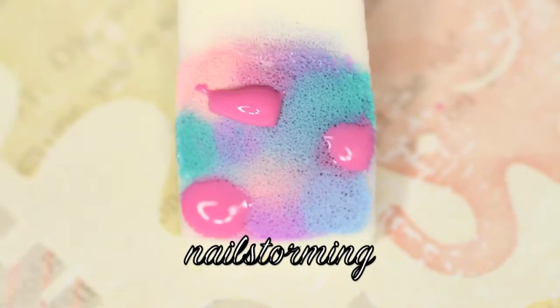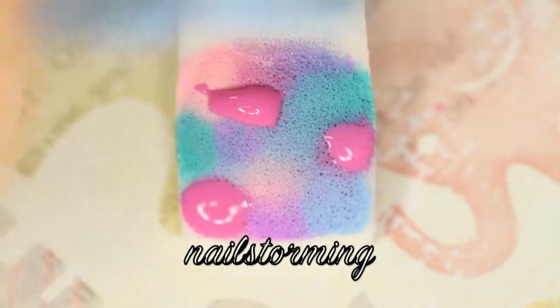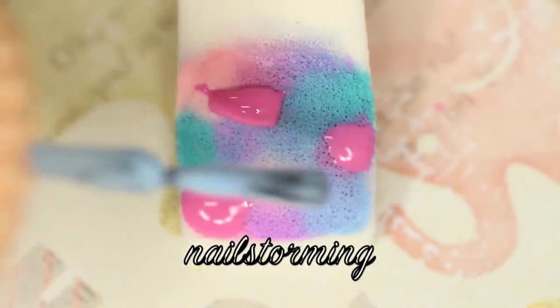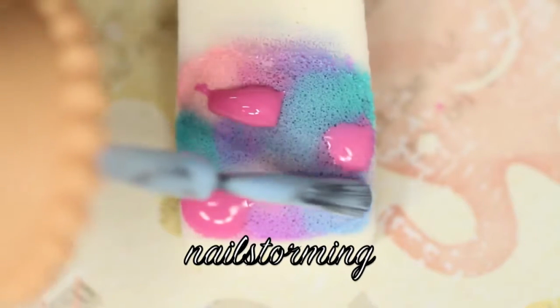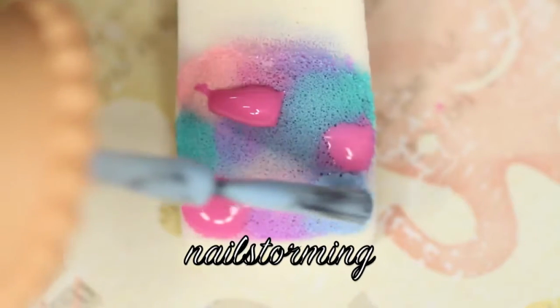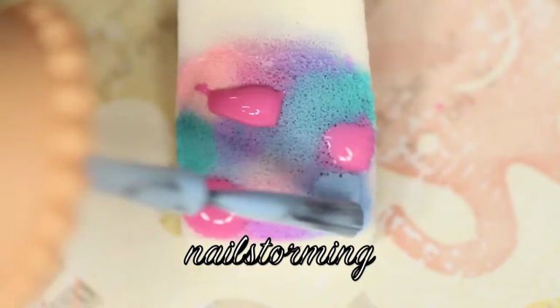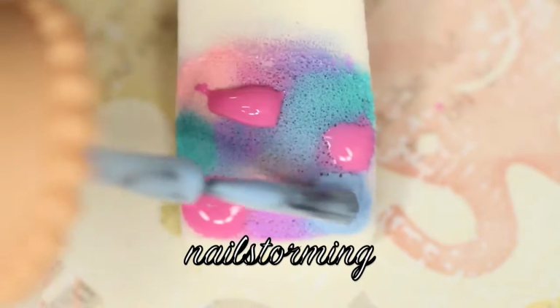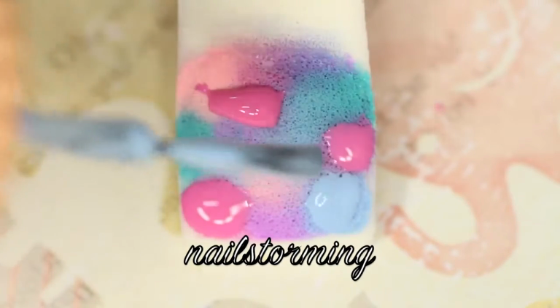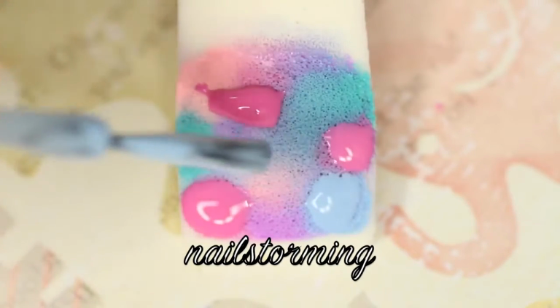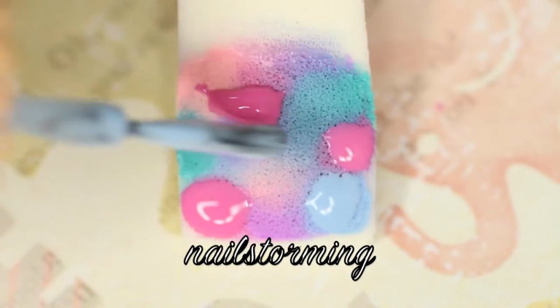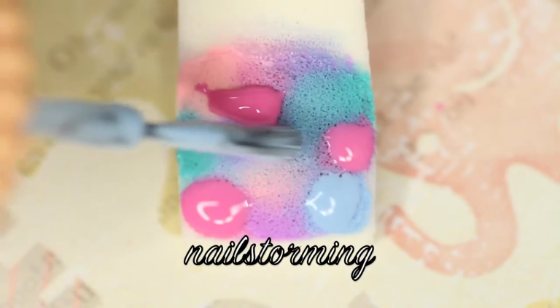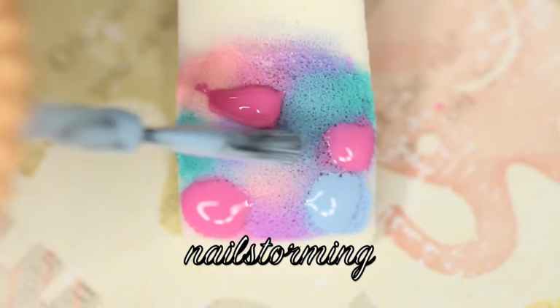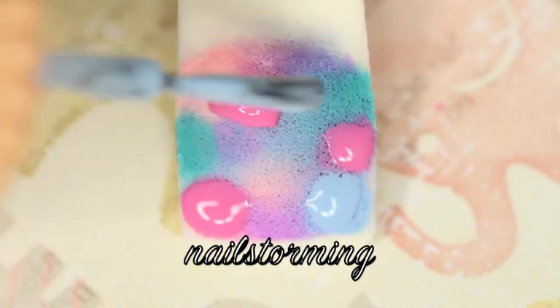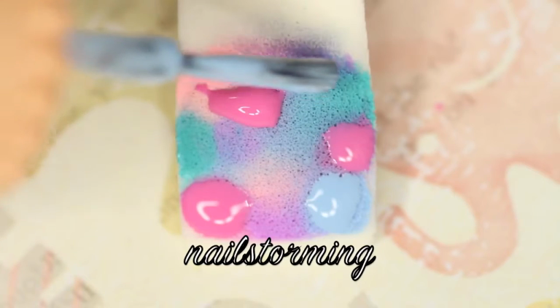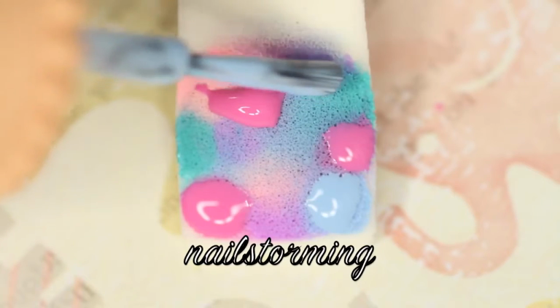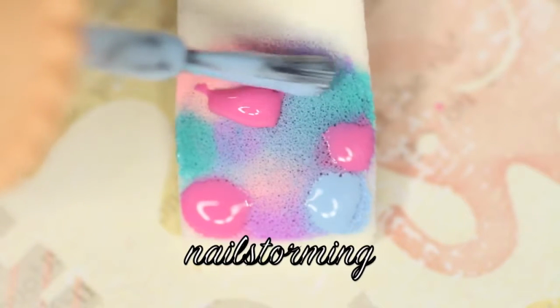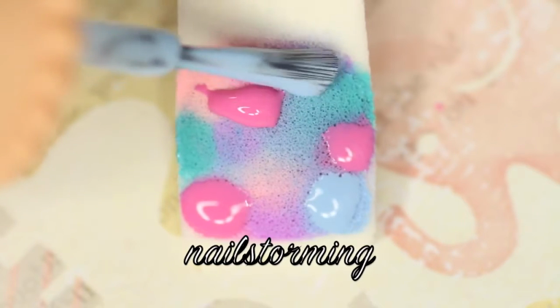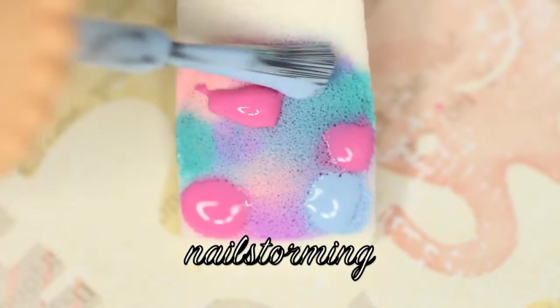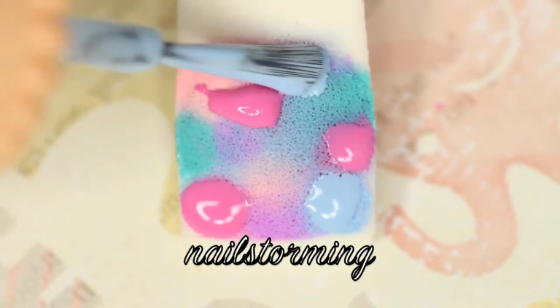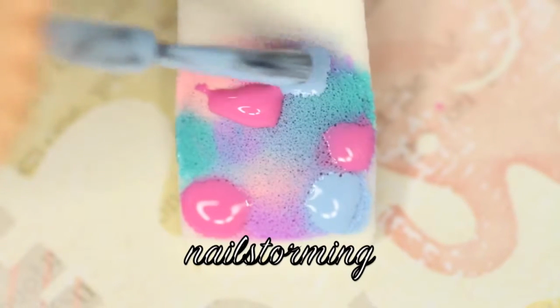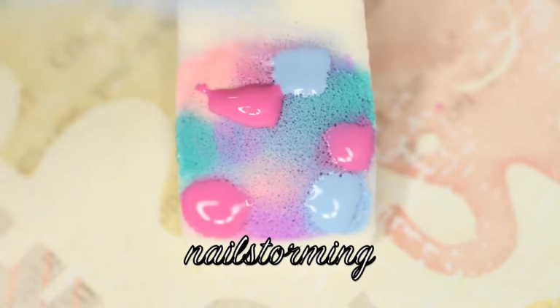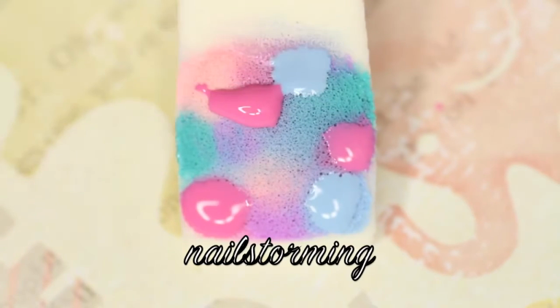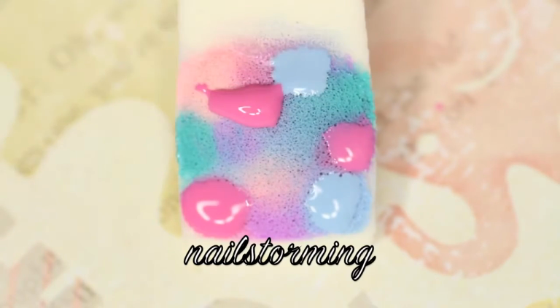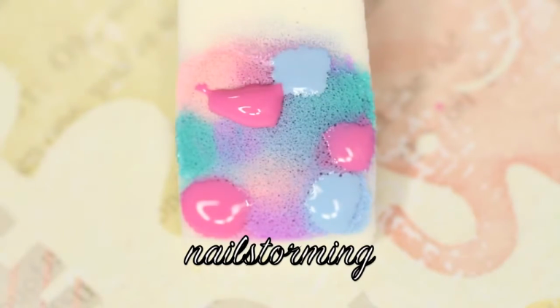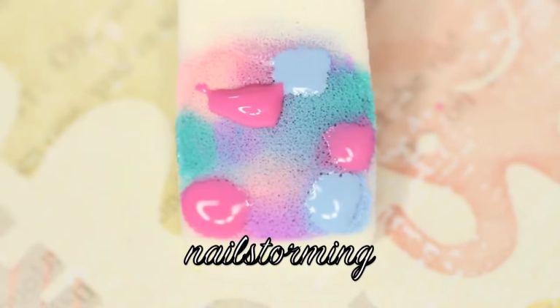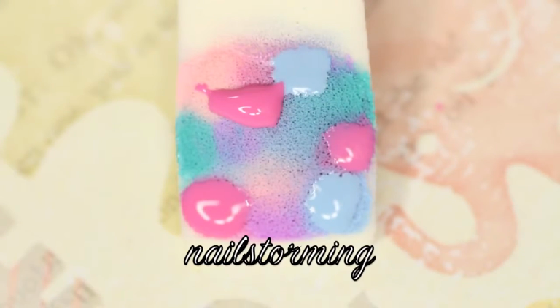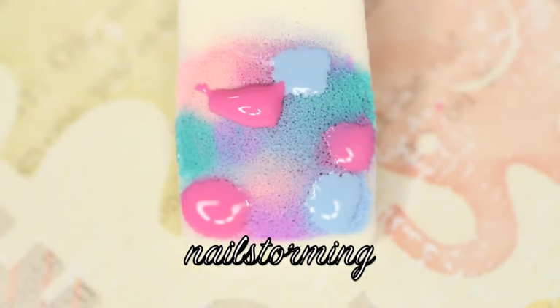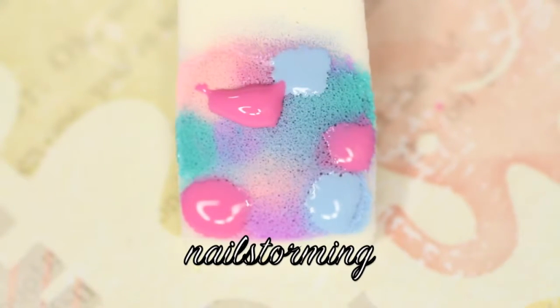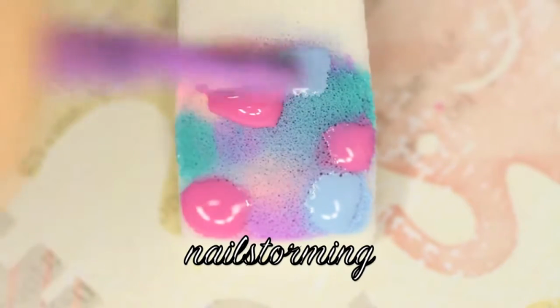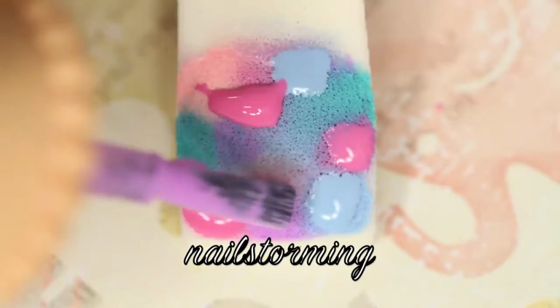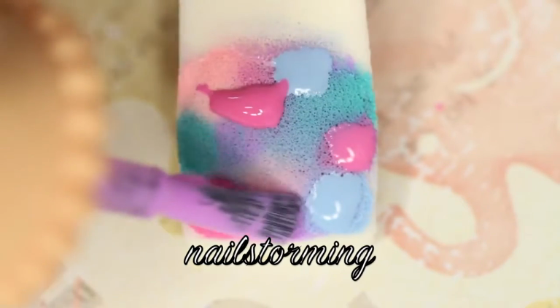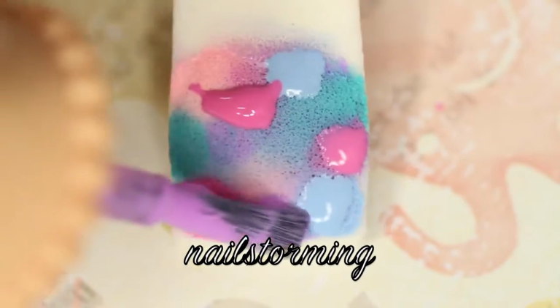Then I'm going in with a lot of different colors. I will list all the names in the description box below, and I'm just dotting them on to a latex-free makeup sponge.